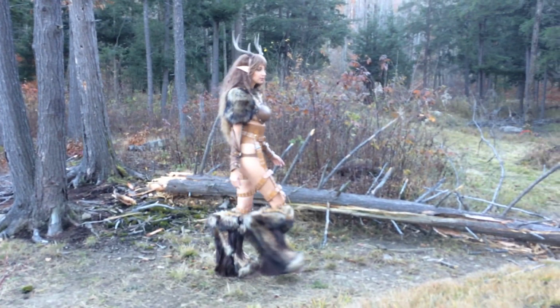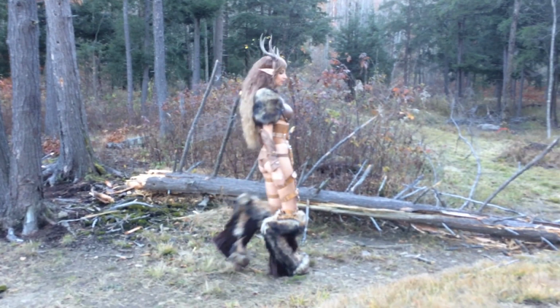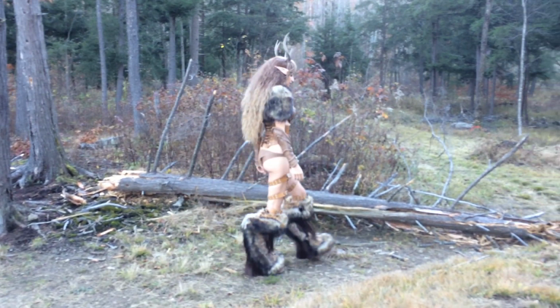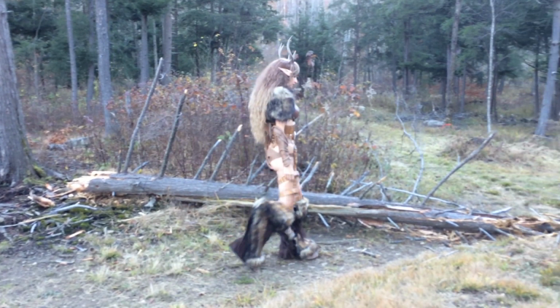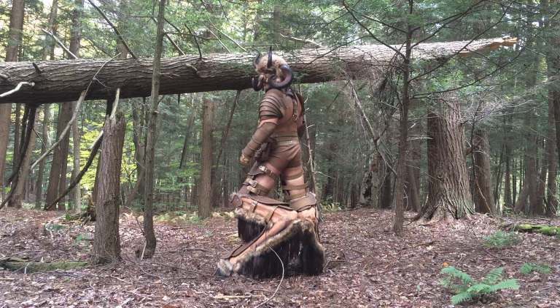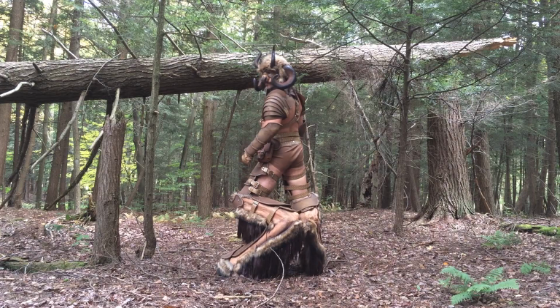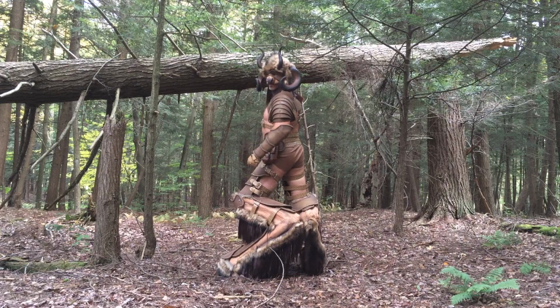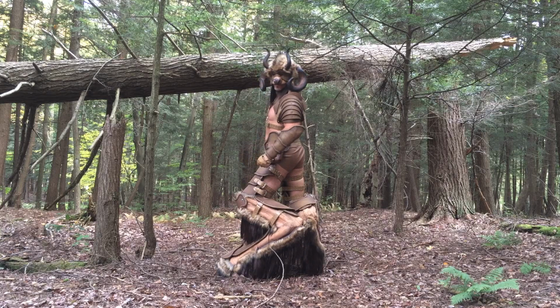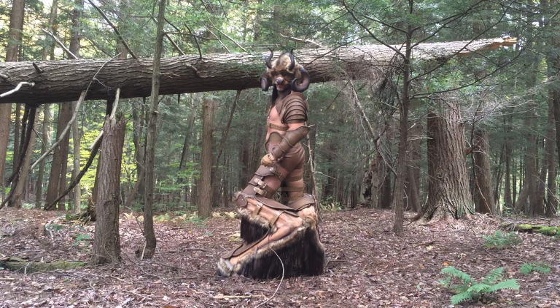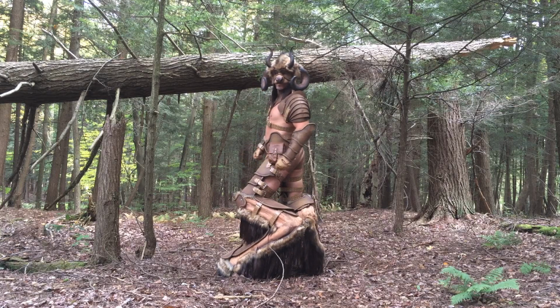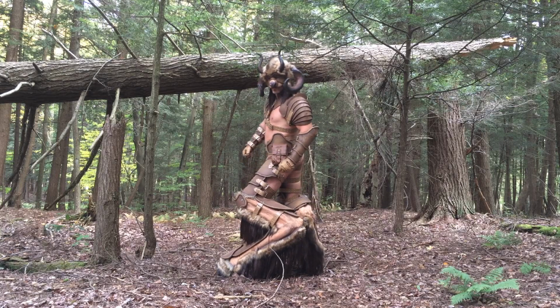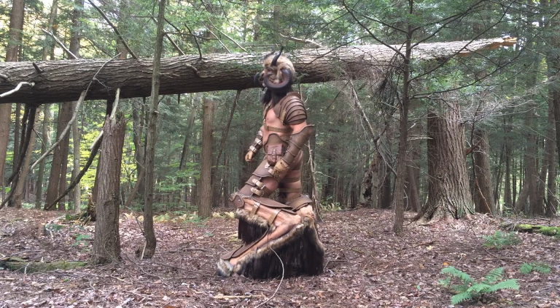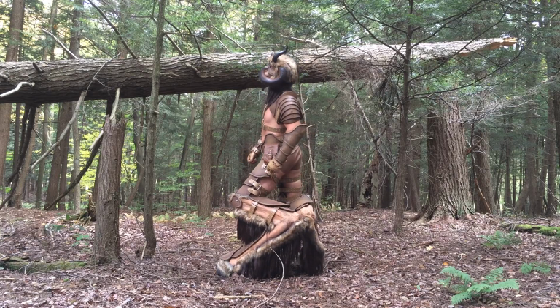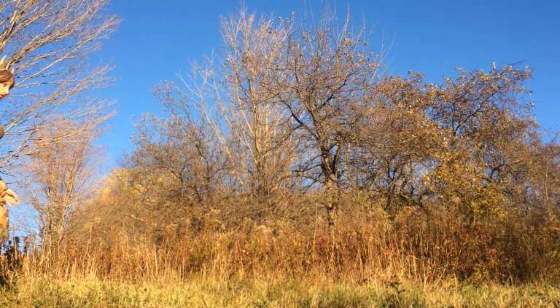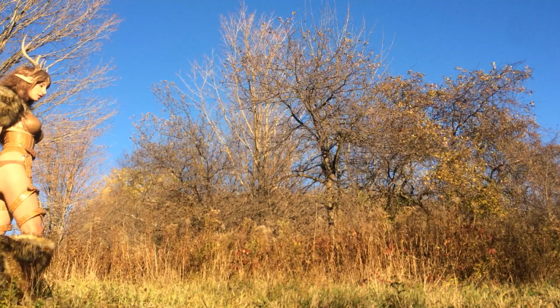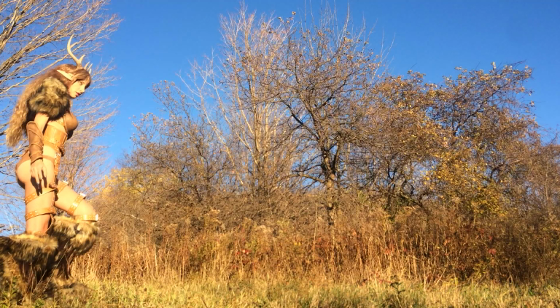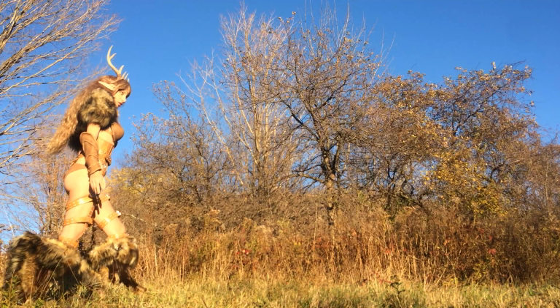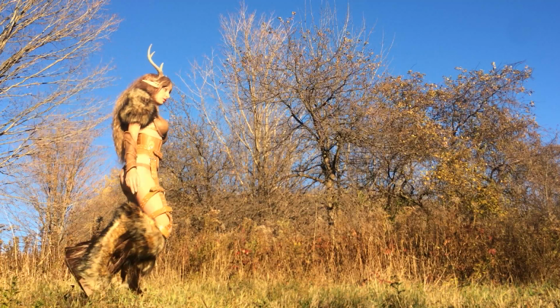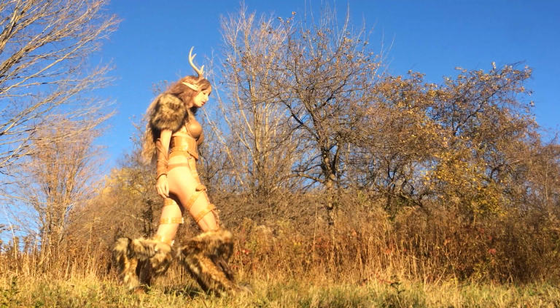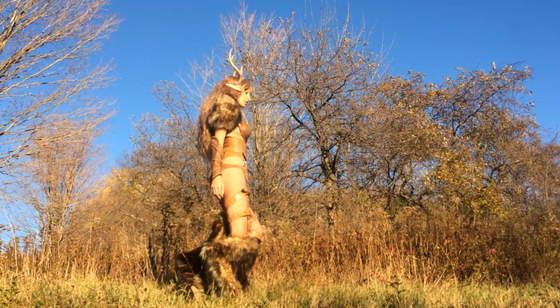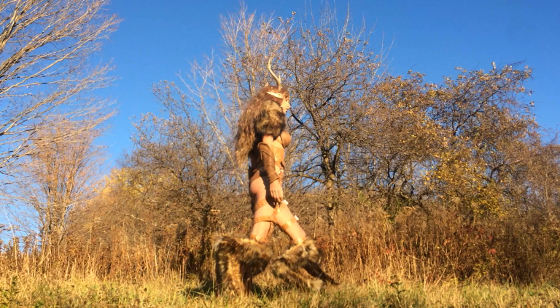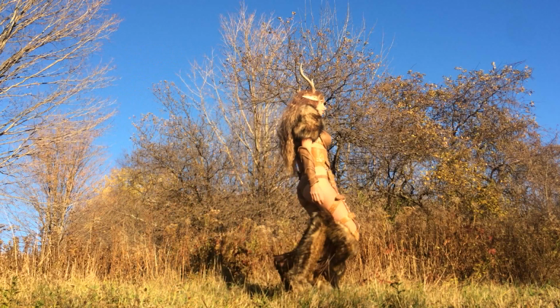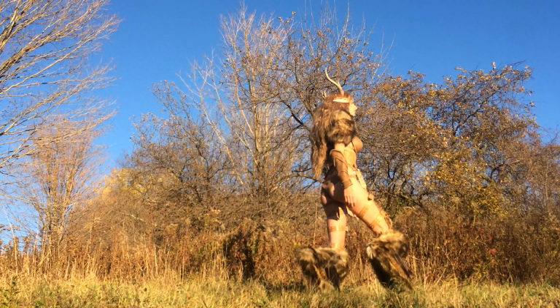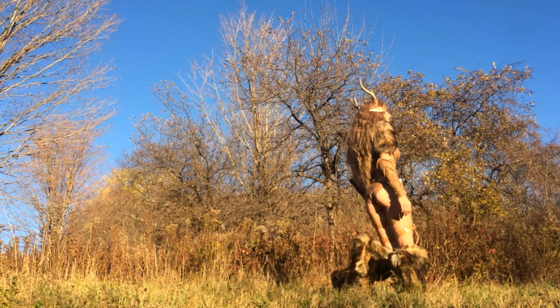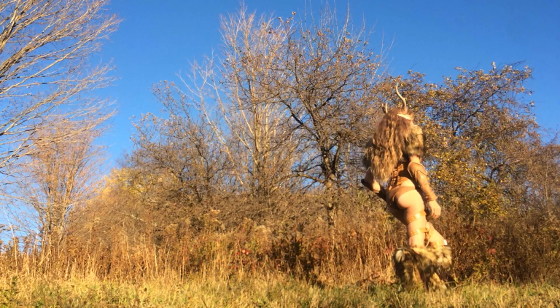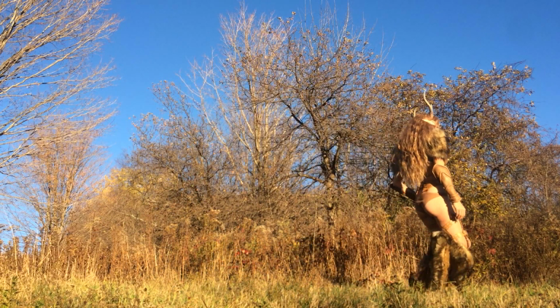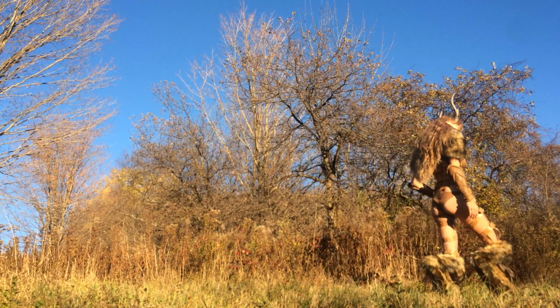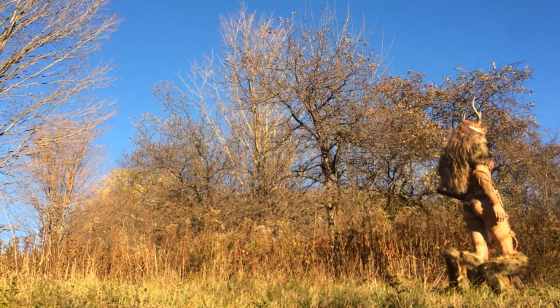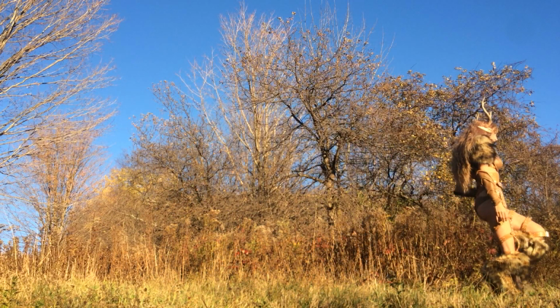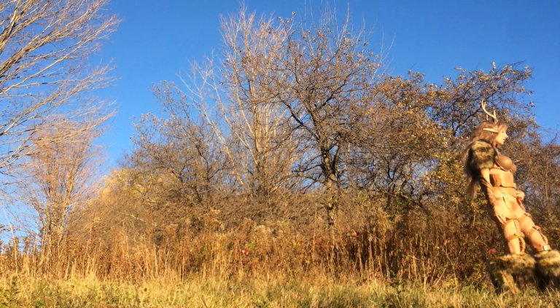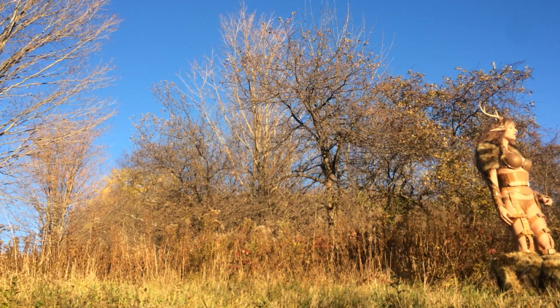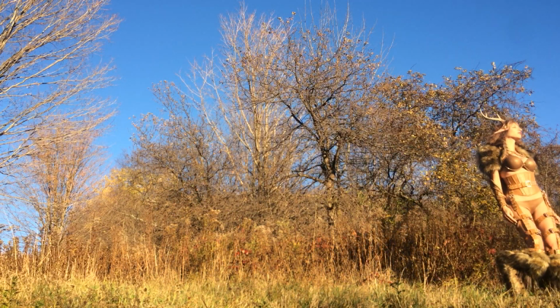It was my first time working with Worbla. Everything I learned to get started came from online tips and tutorials, so this is just my way of putting it back out there so that people after me have an easier time making a bigger and better project in the future.